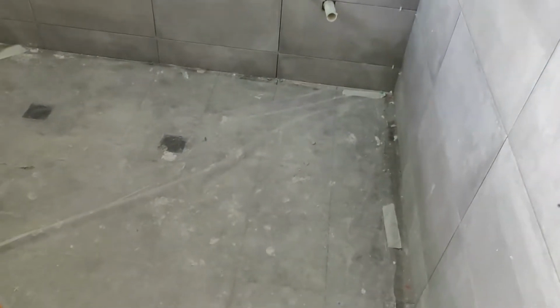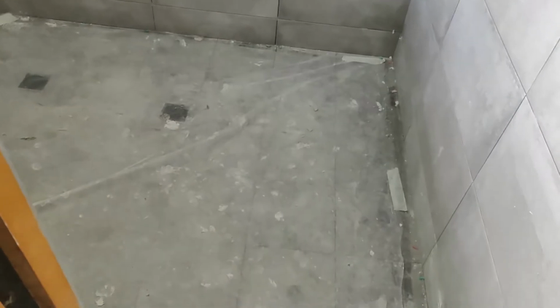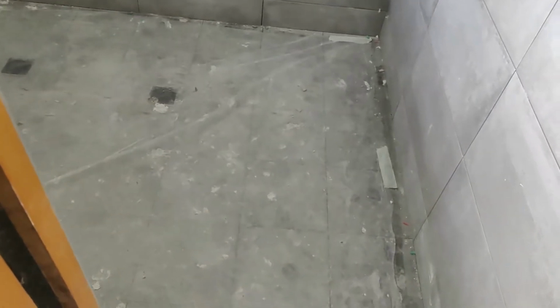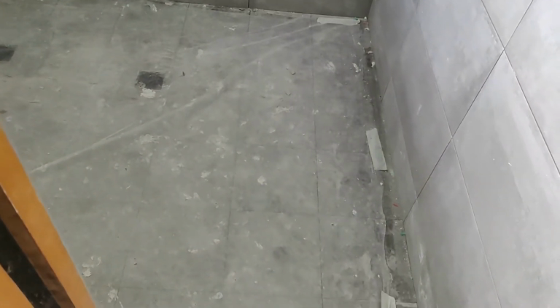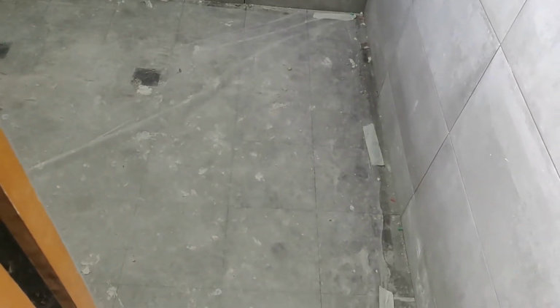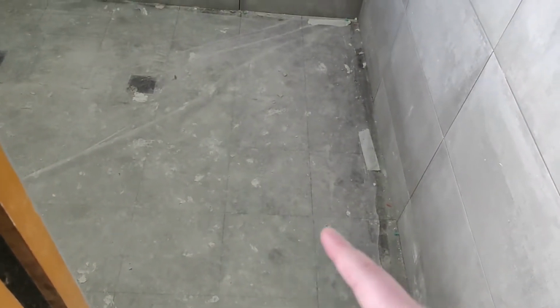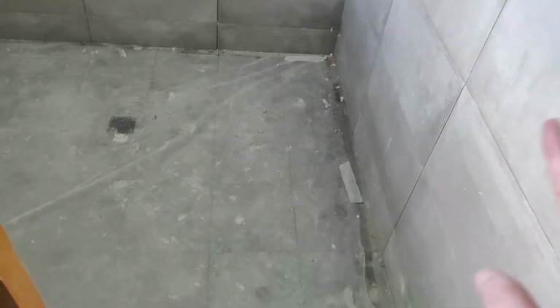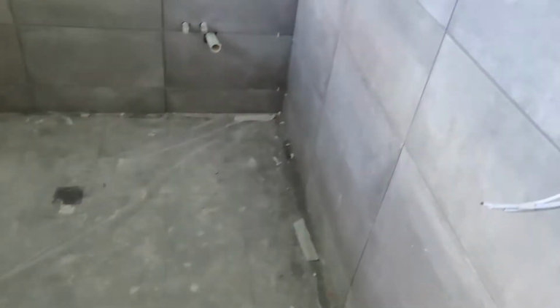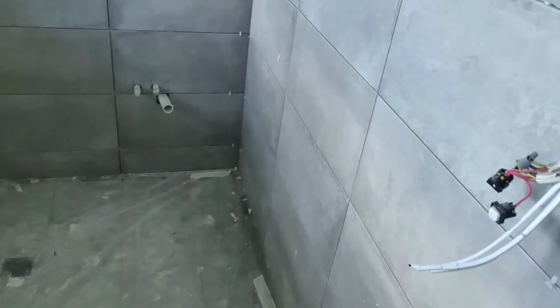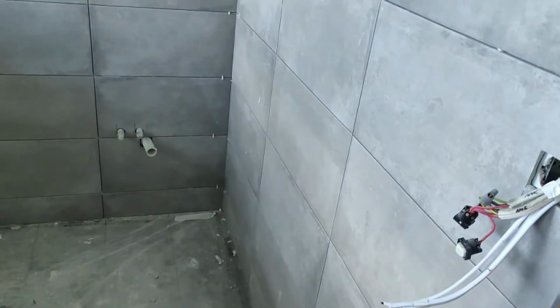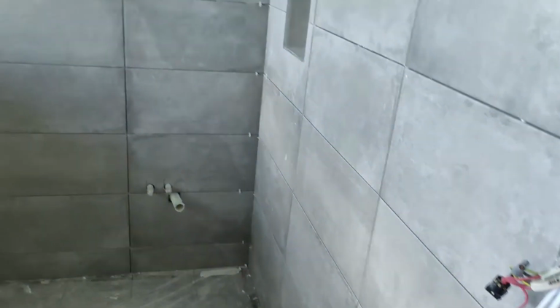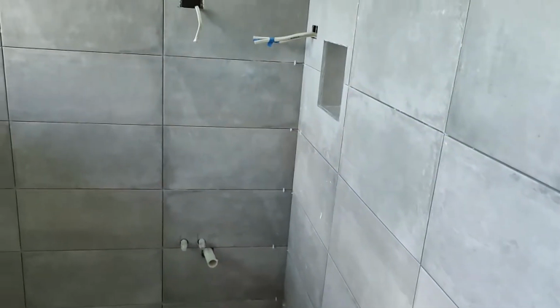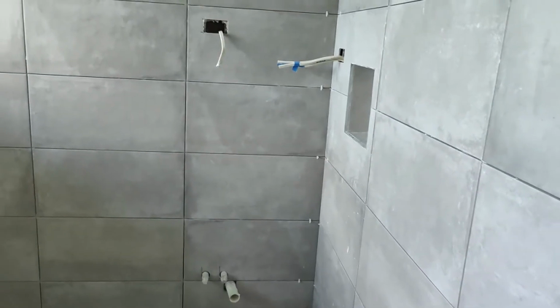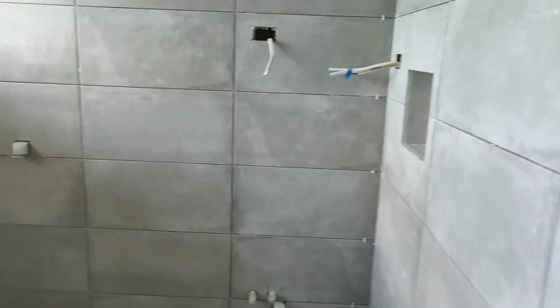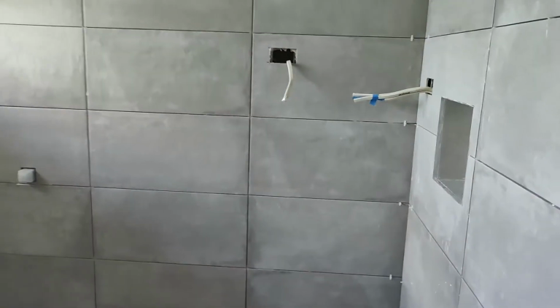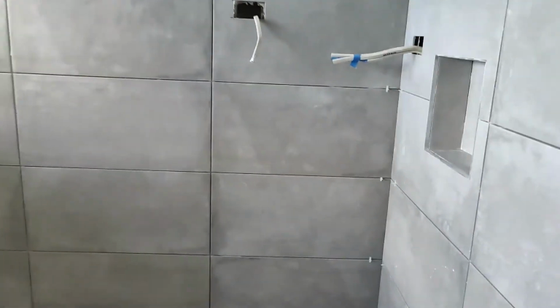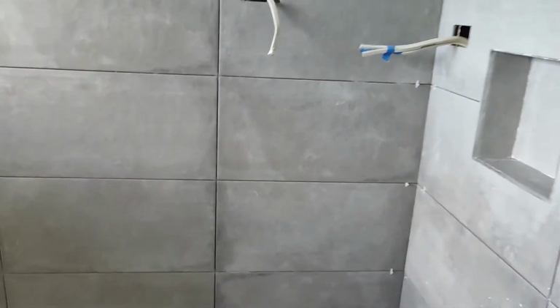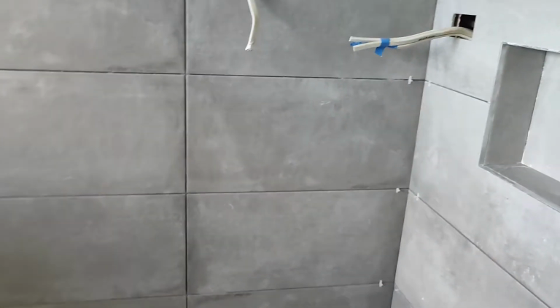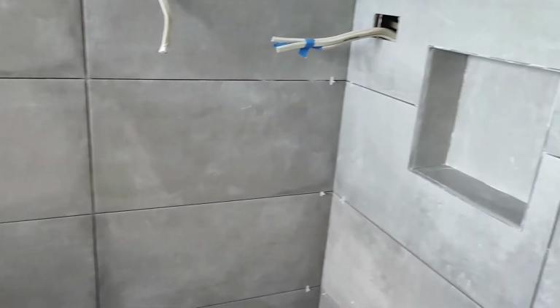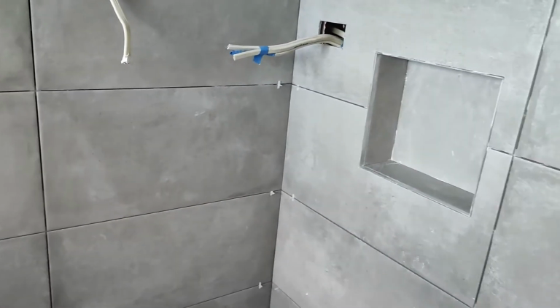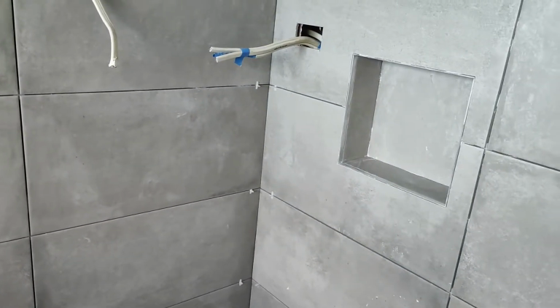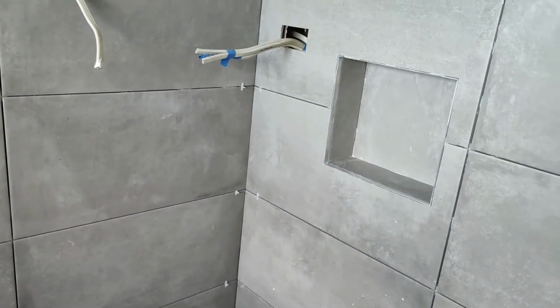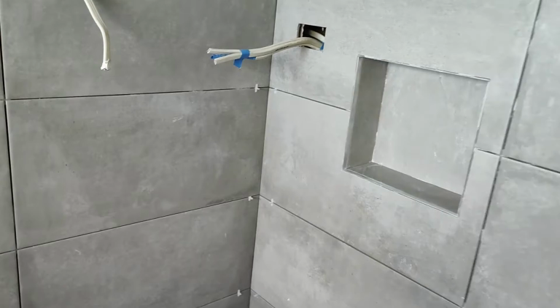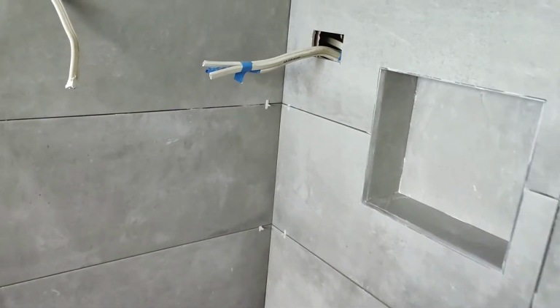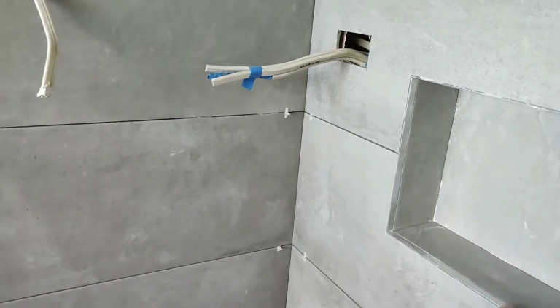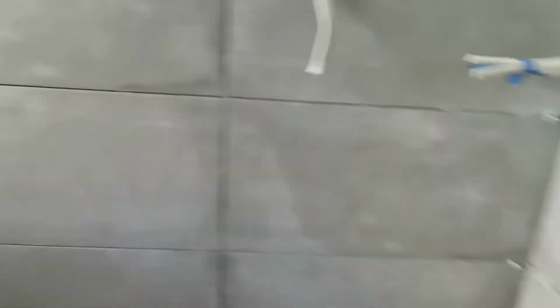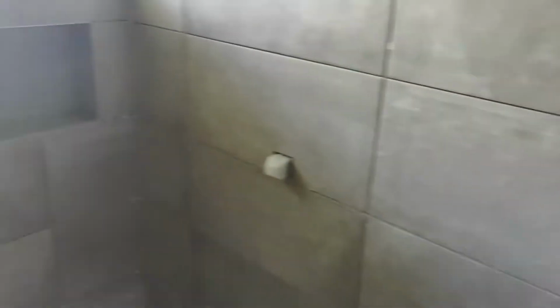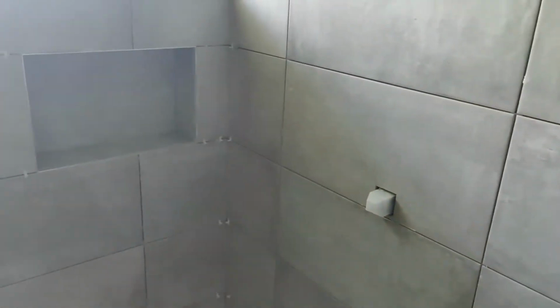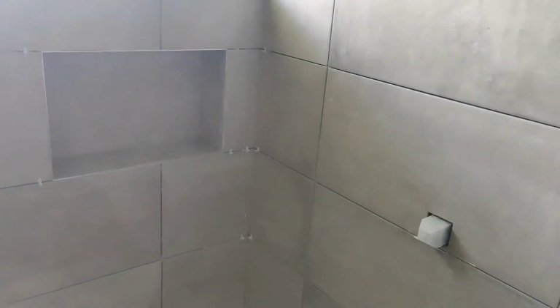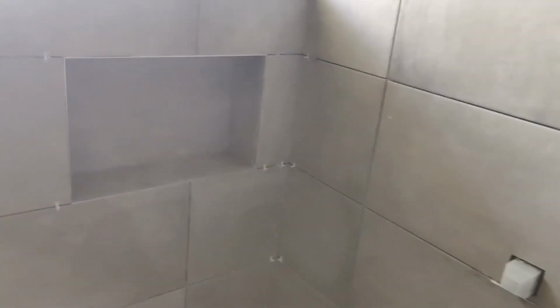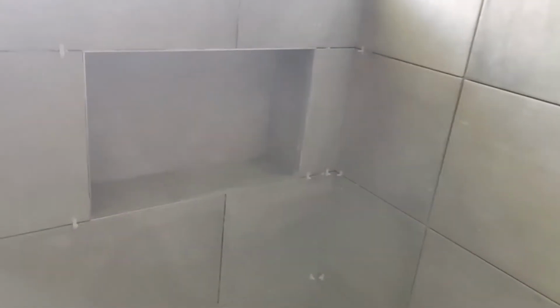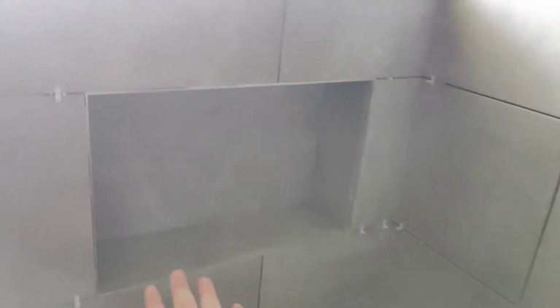They've had to screed and then add the tiles on, so it's fairly similar to what you would have seen before. We have a series of recesses which can be used for storage predominantly.